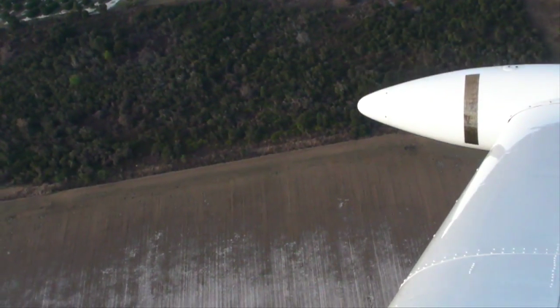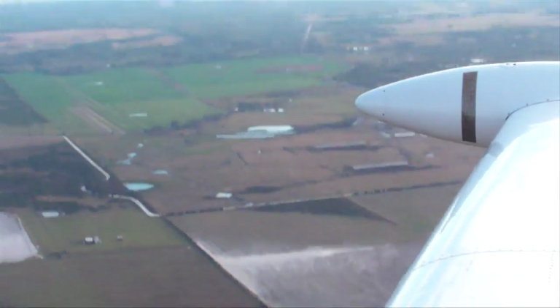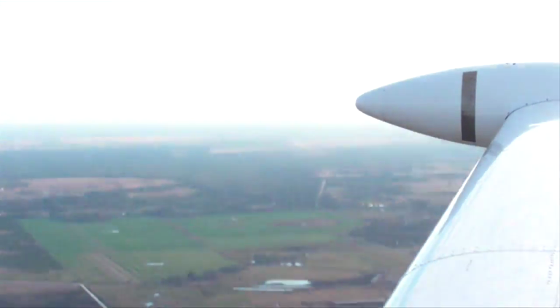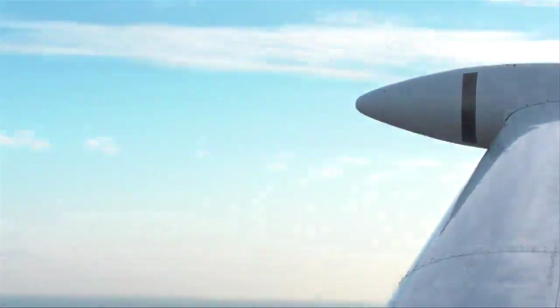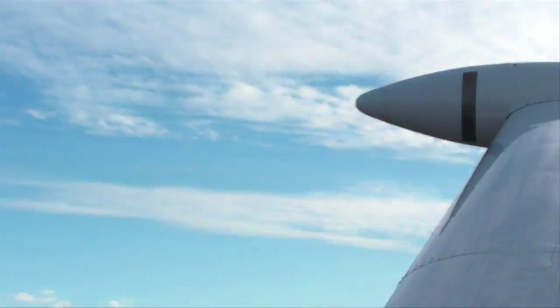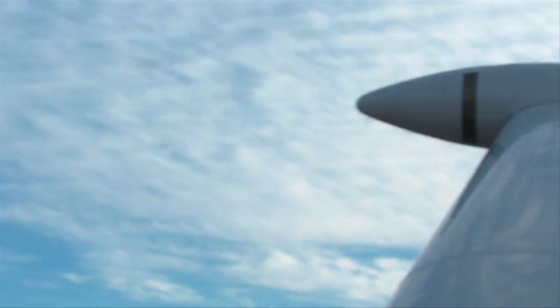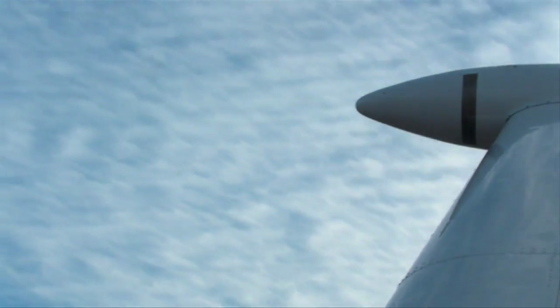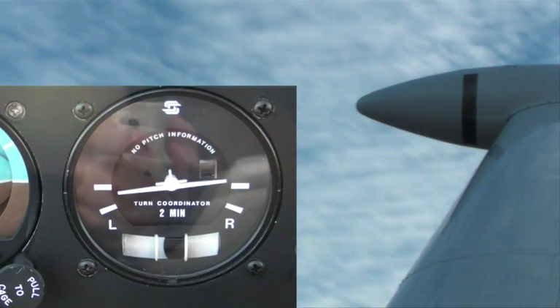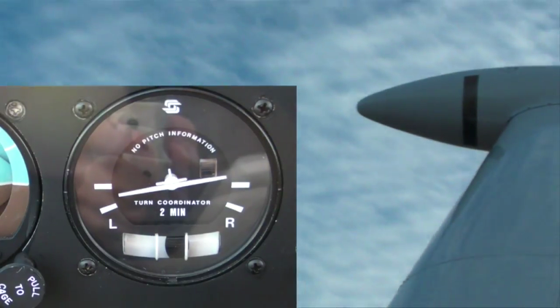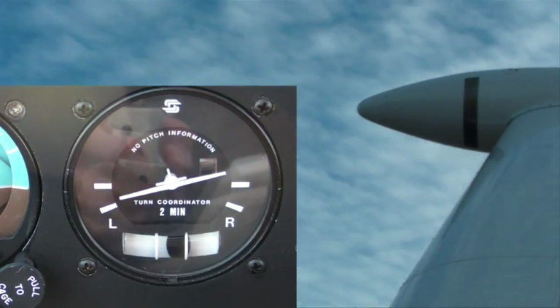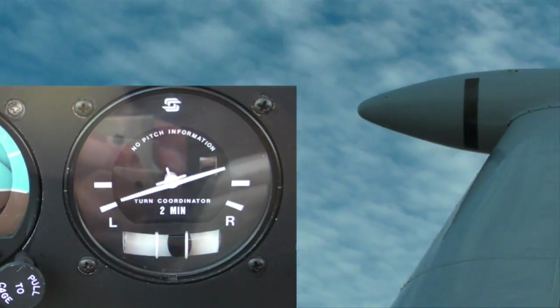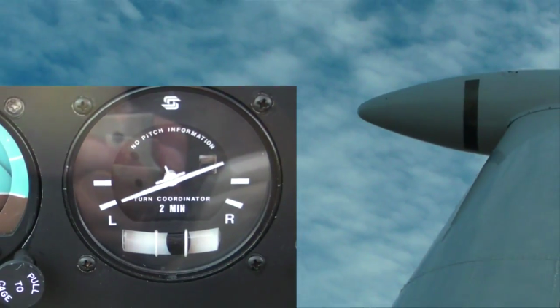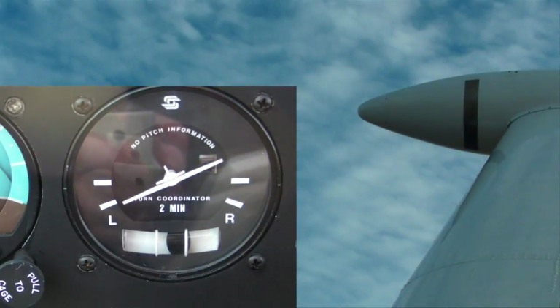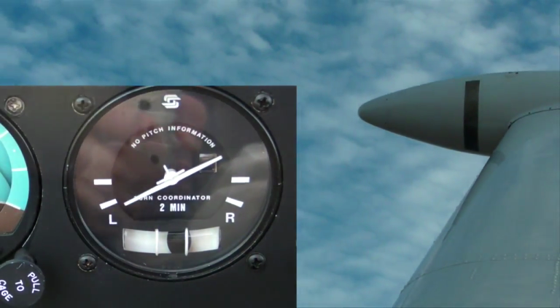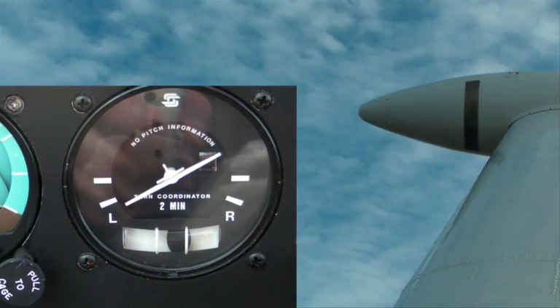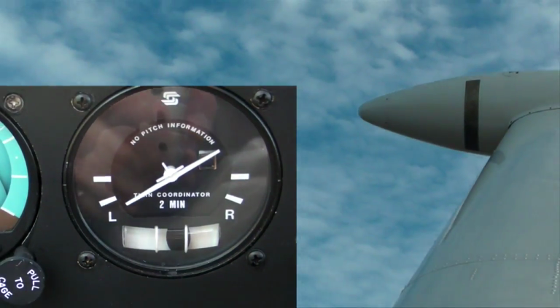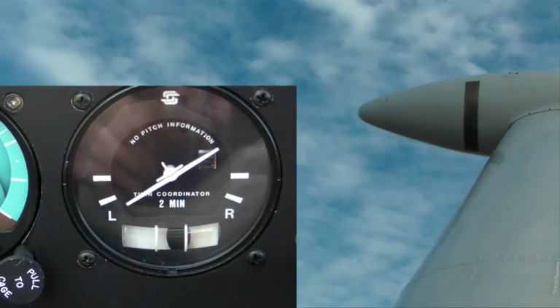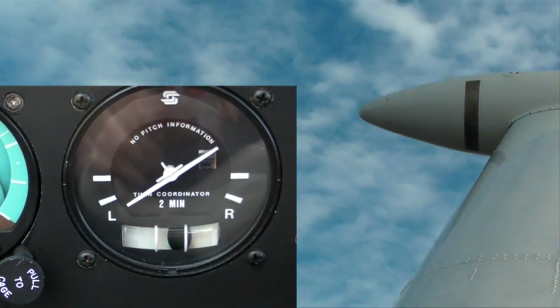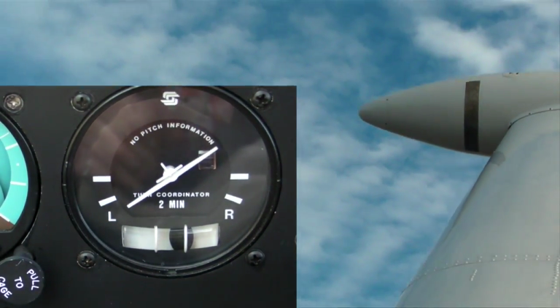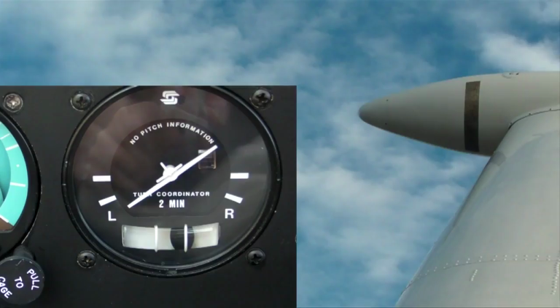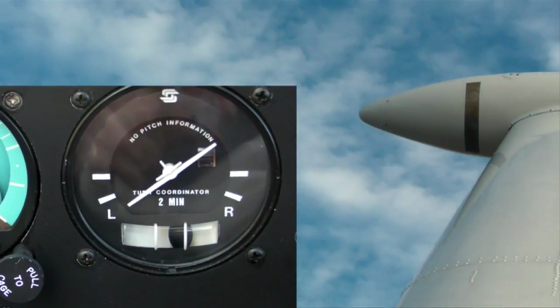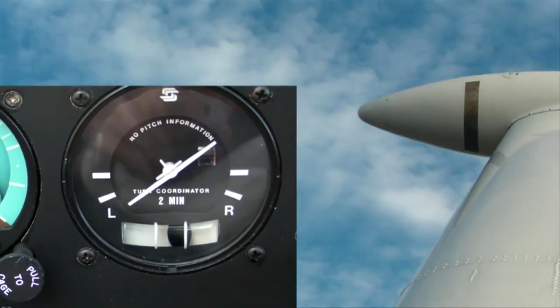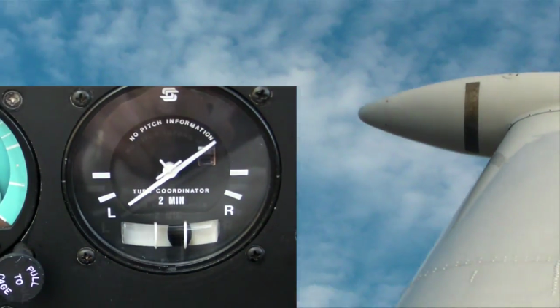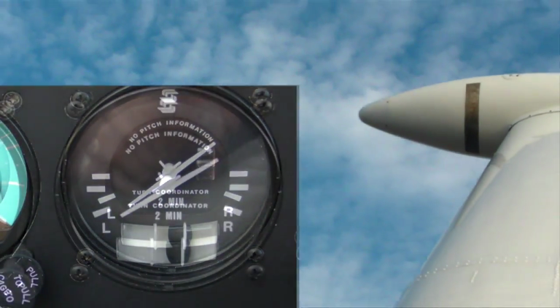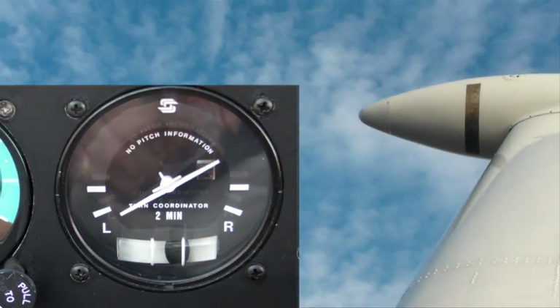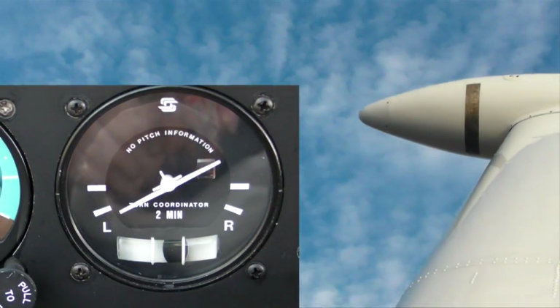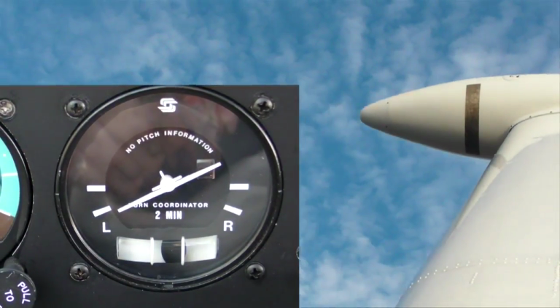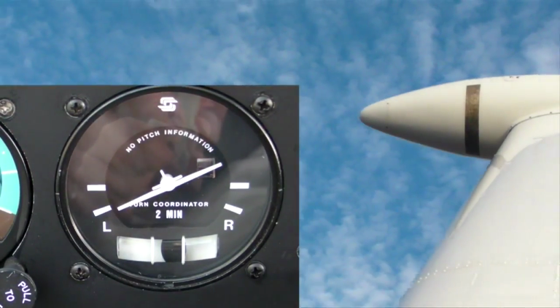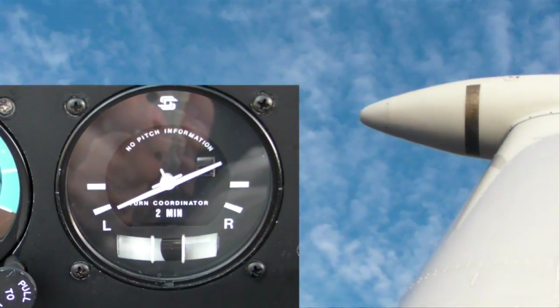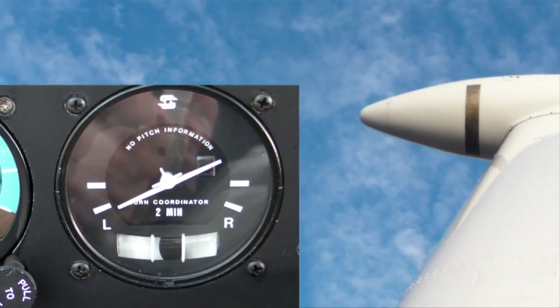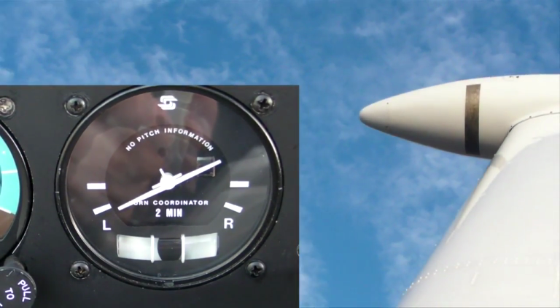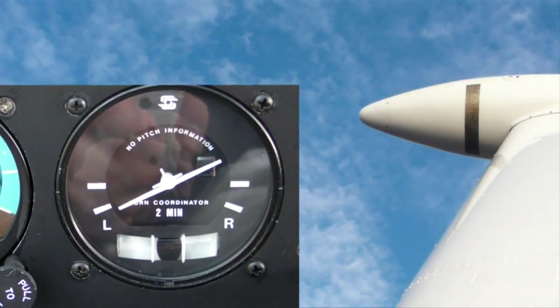Here we're in a left bank of about 30 degrees. It's a skid because the ball is to the outside of the turn, so a little bit of right rudder to center the ball is all we need to do to coordinate the turn.